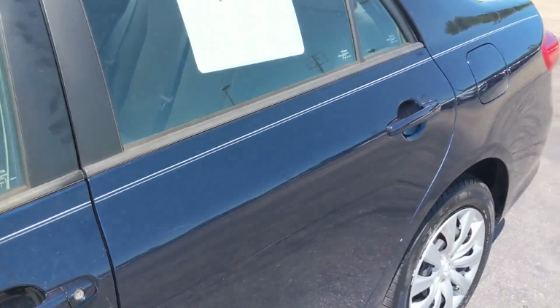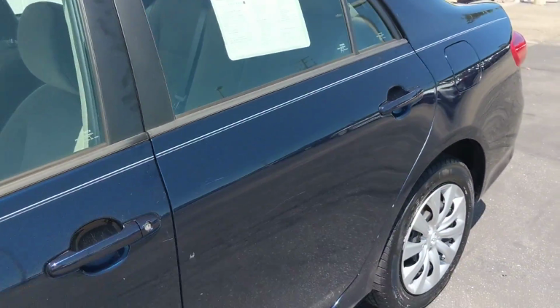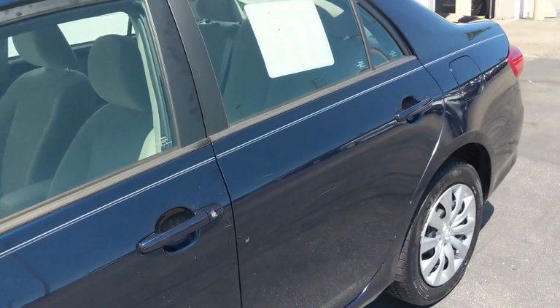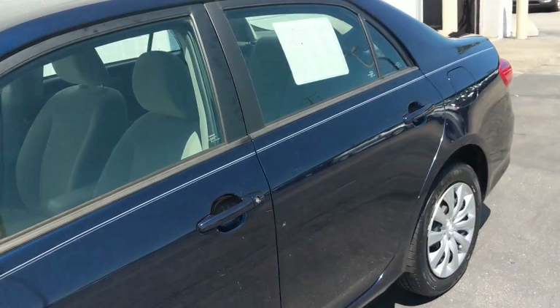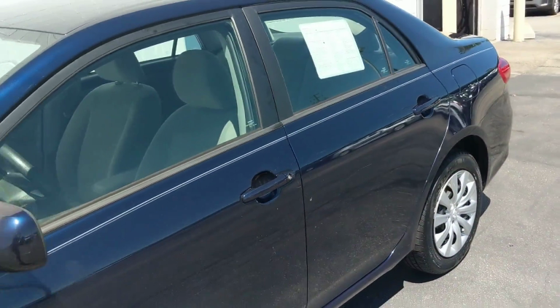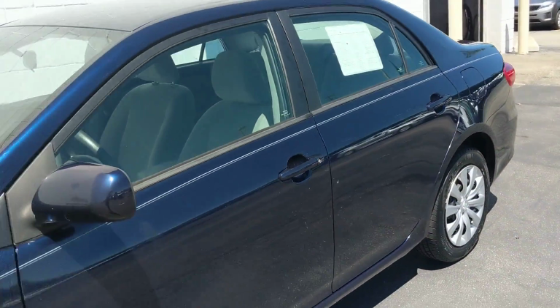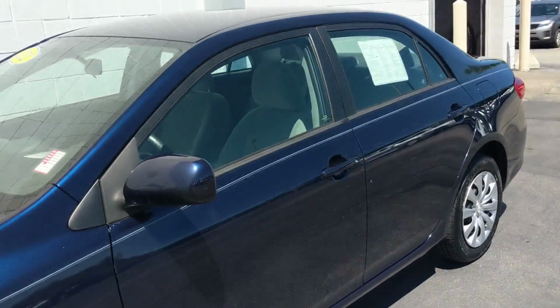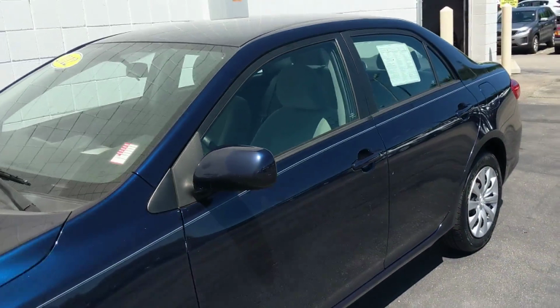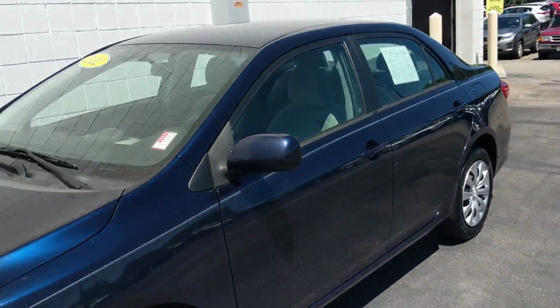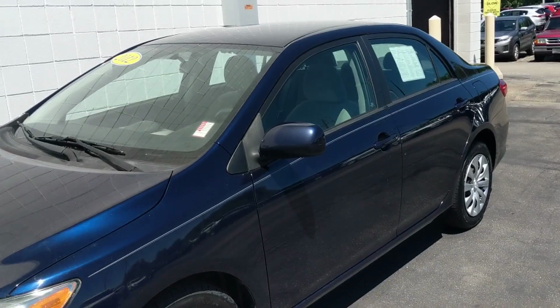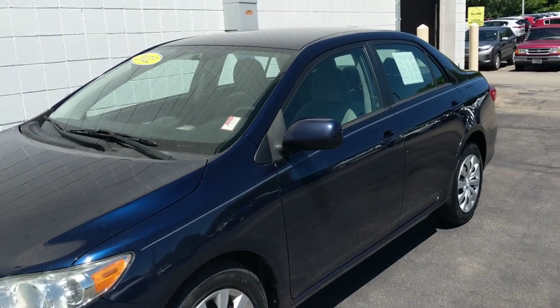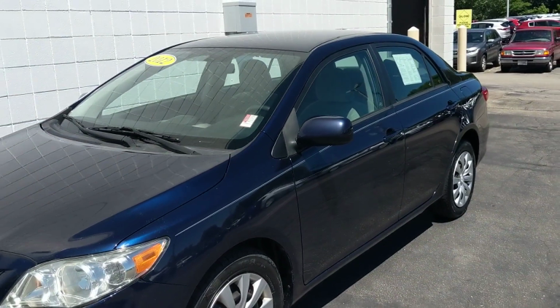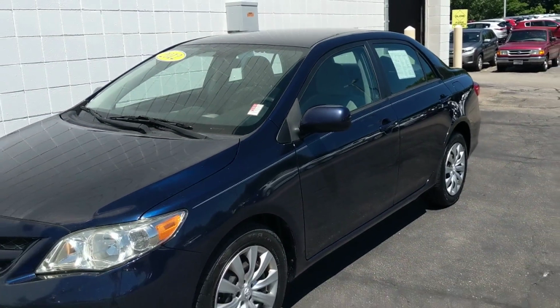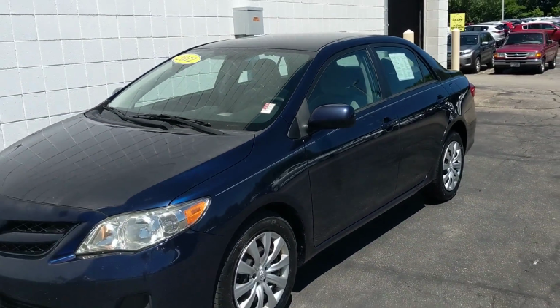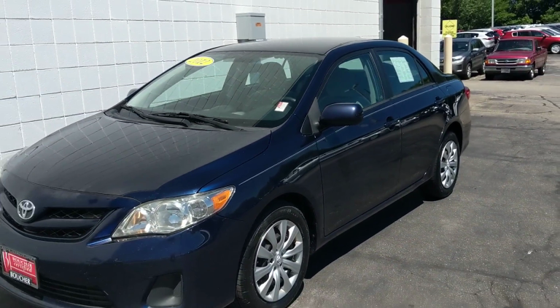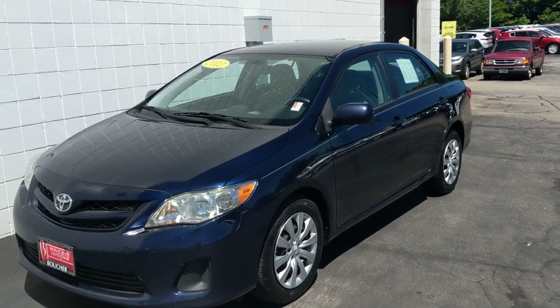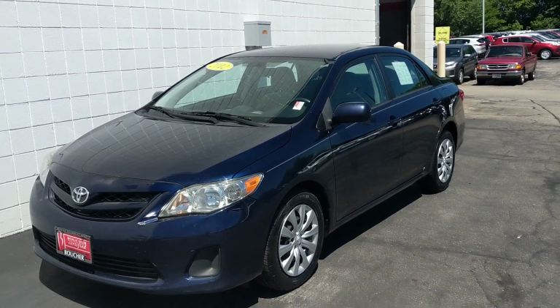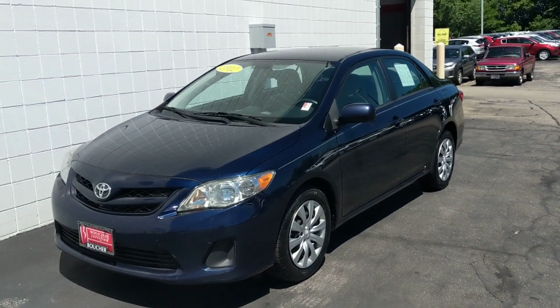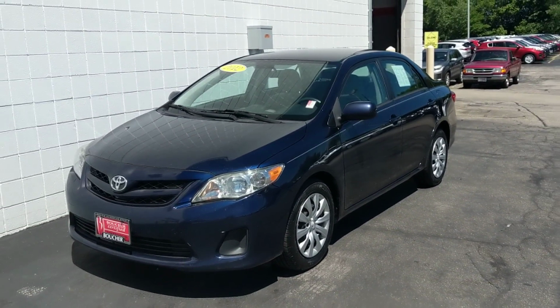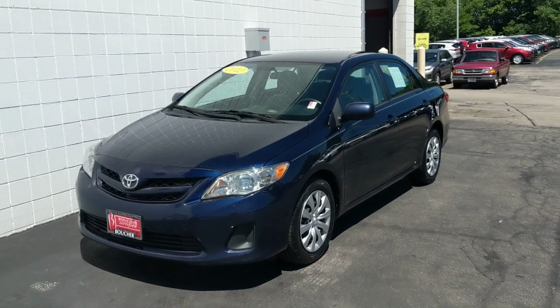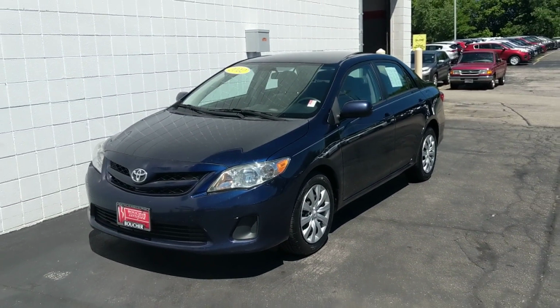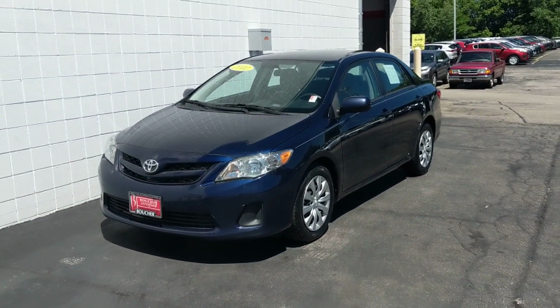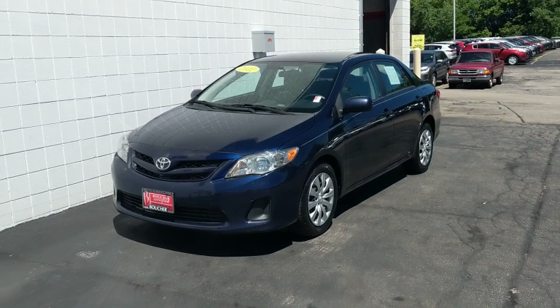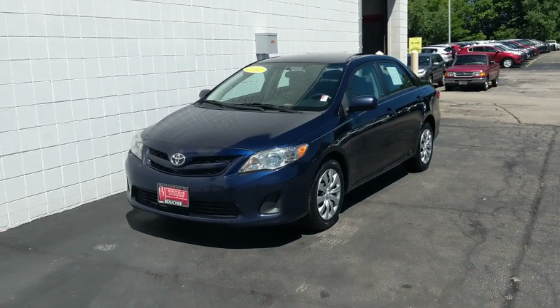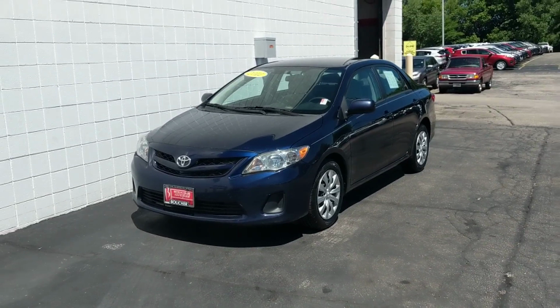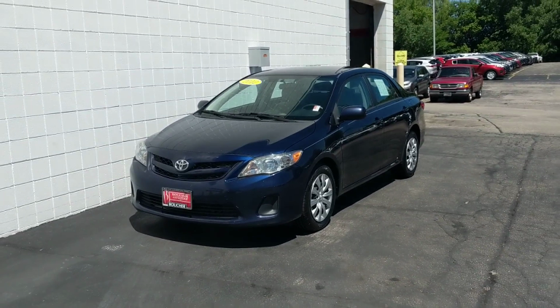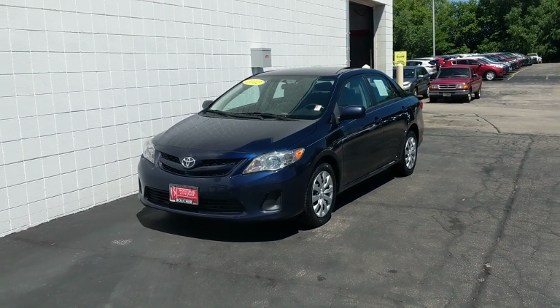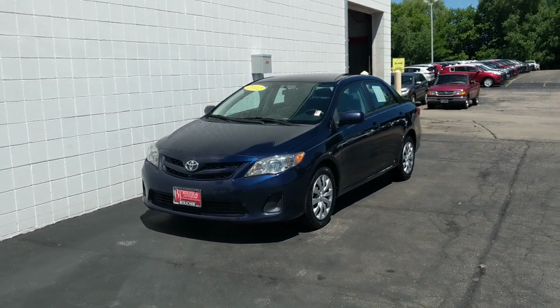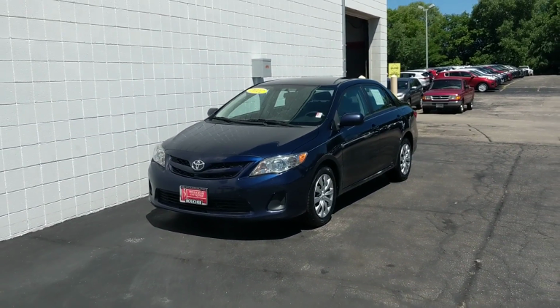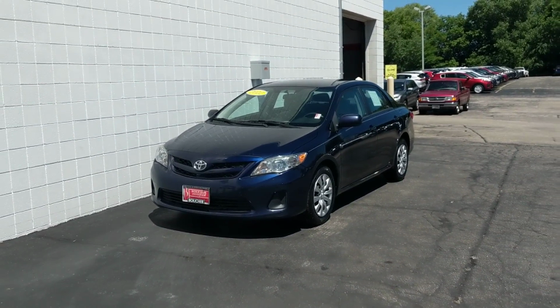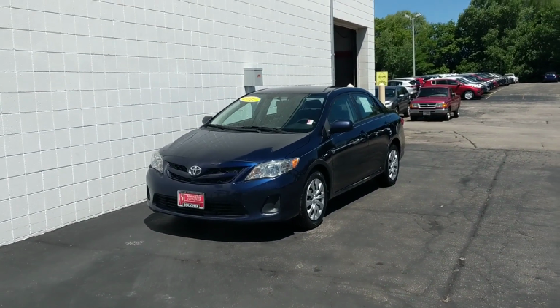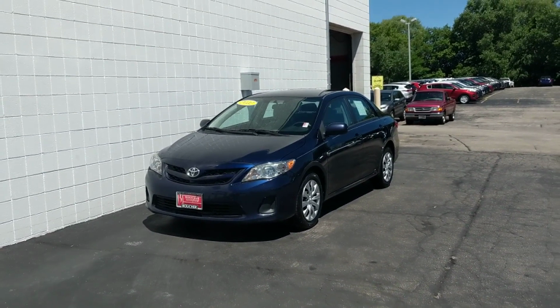This vehicle is priced to sell and won't last long, so please call today and schedule a test drive. We can get you great little payments. We work with over 25 lenders. Our phone number here is 414-357-2000. Thank you for choosing Boucher.